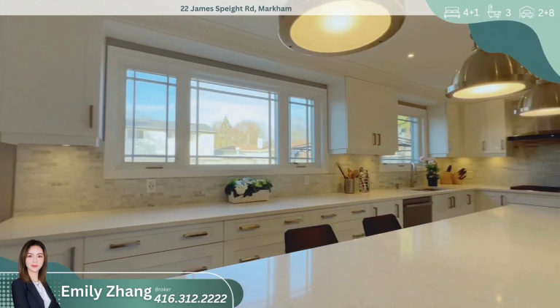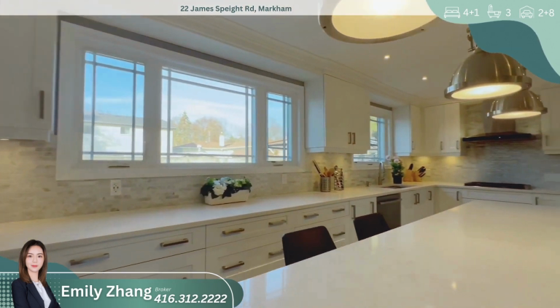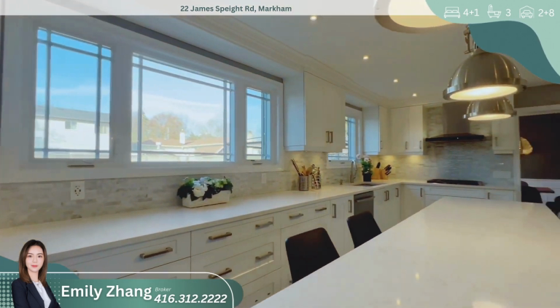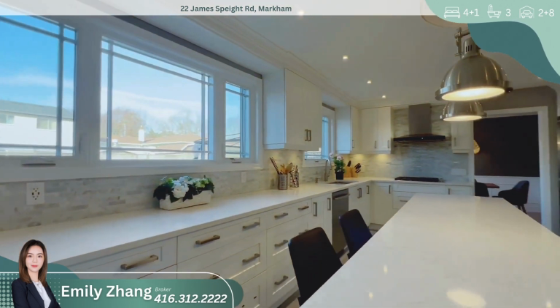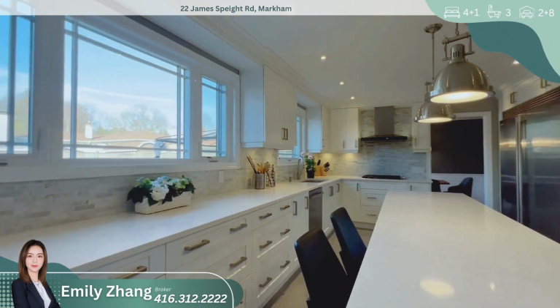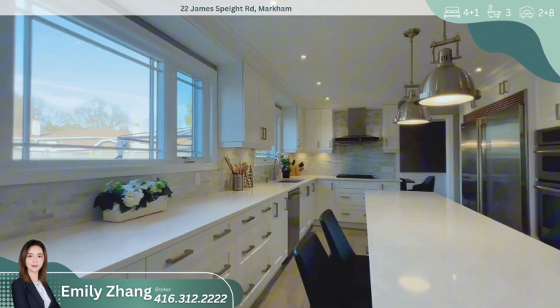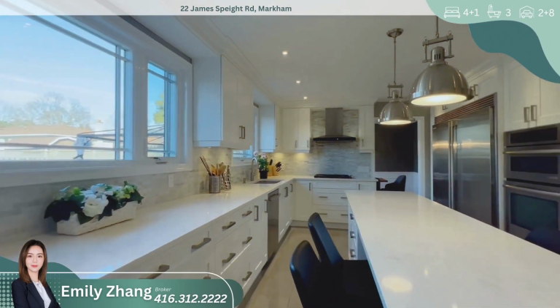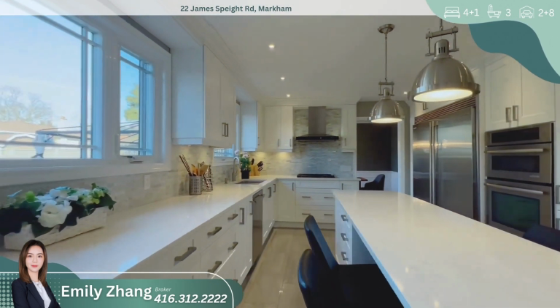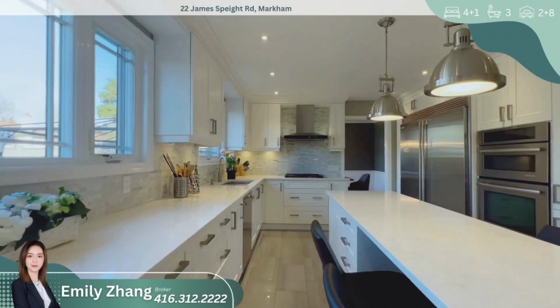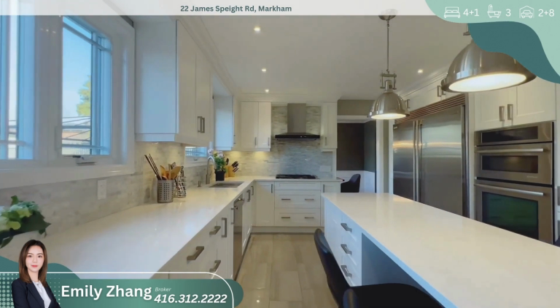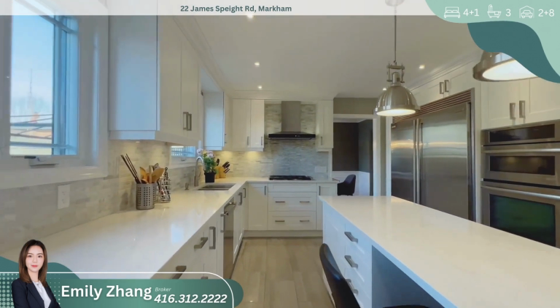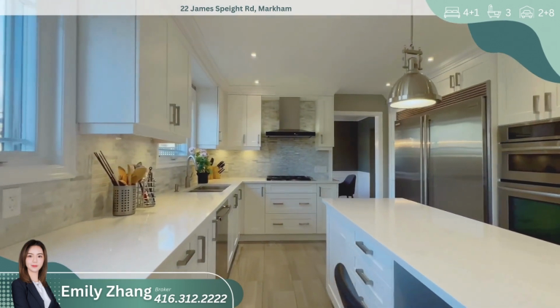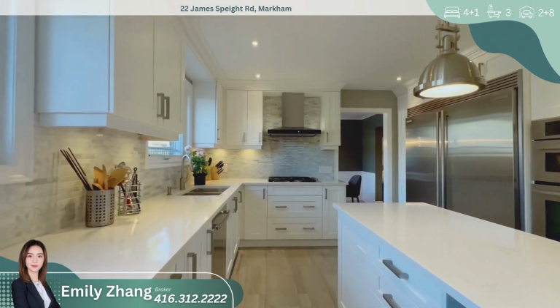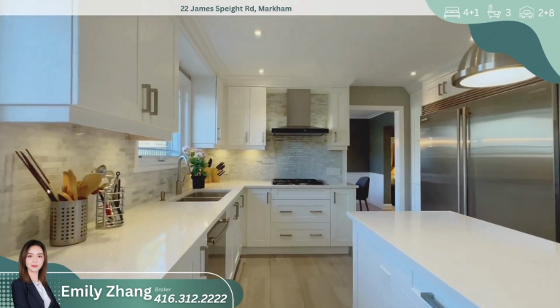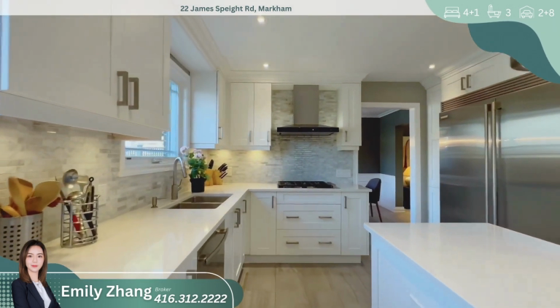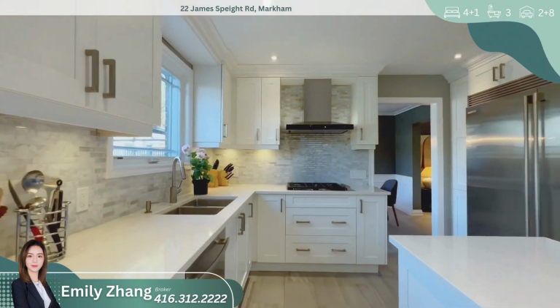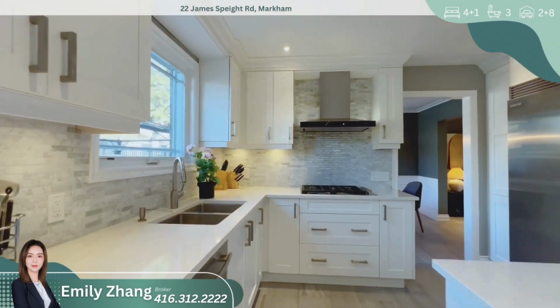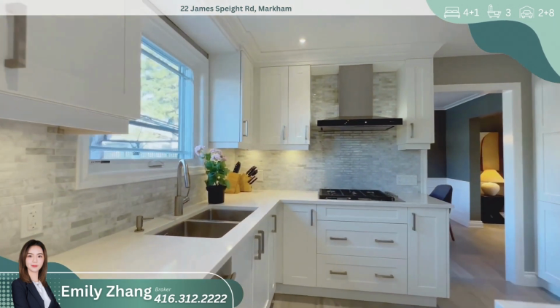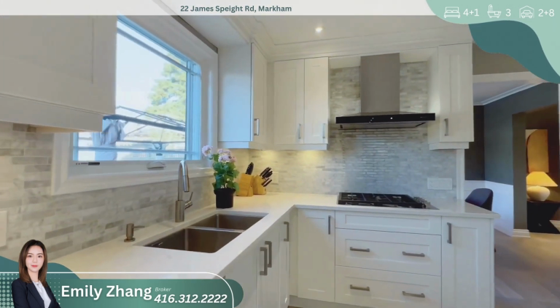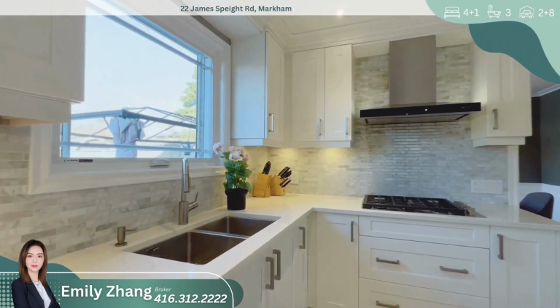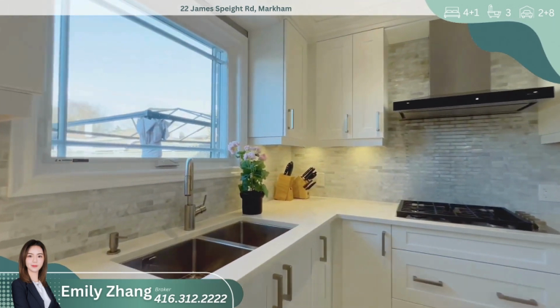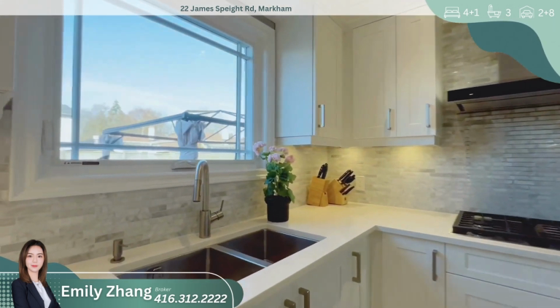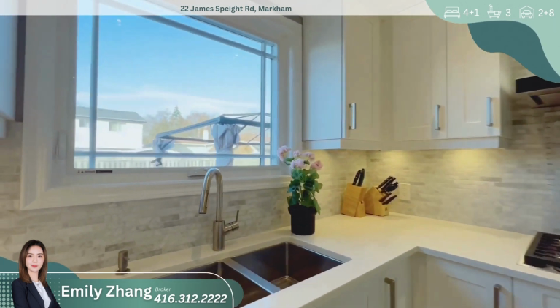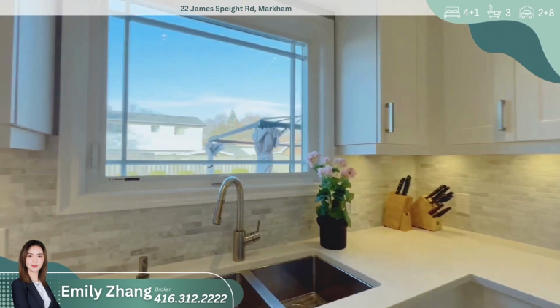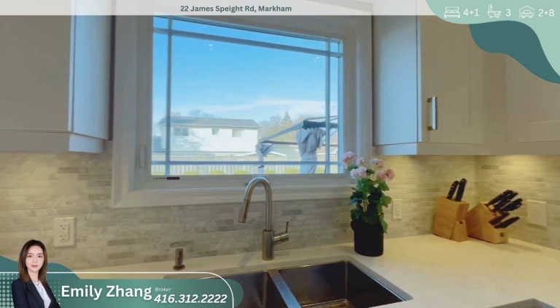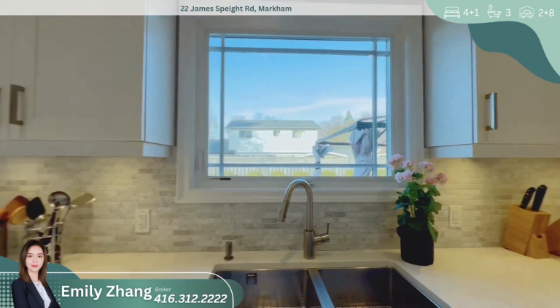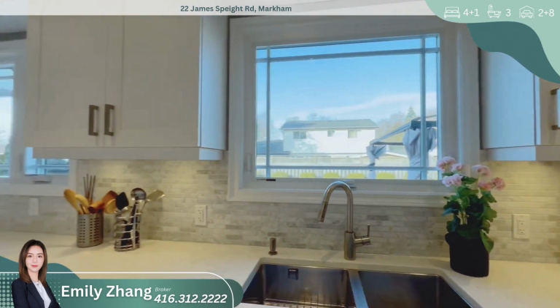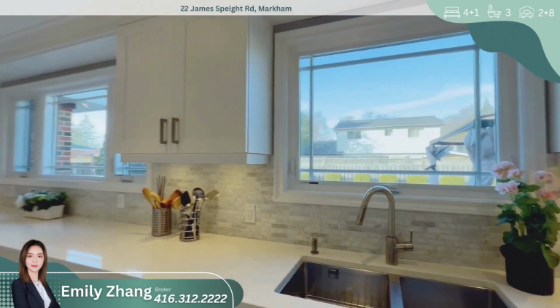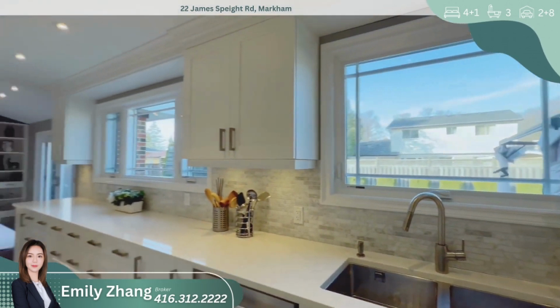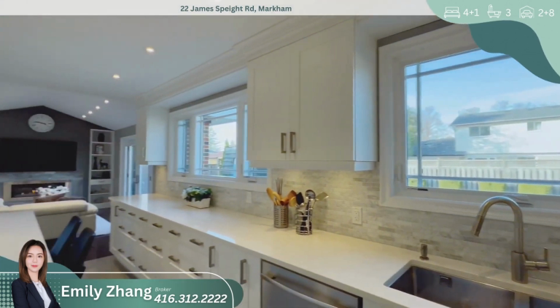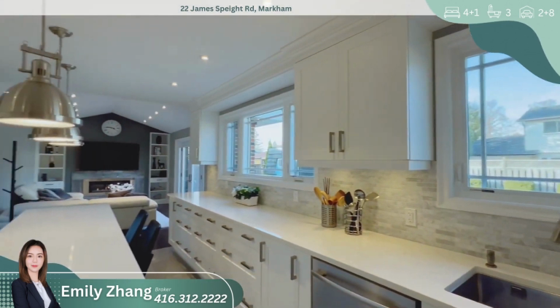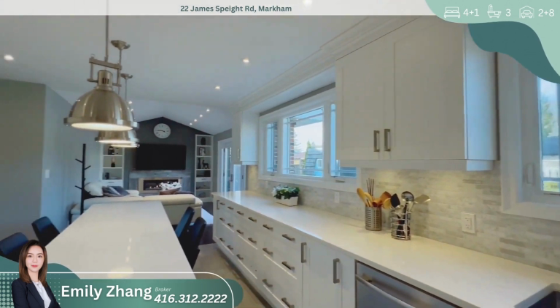The kitchen is equipped with top-of-the-line Jennair stainless steel appliances, including a built-in oven, dishwasher, gas range, and a stylish hood fan. The stainless steel fridge completes this modern kitchen, making it a dream for any home chef.